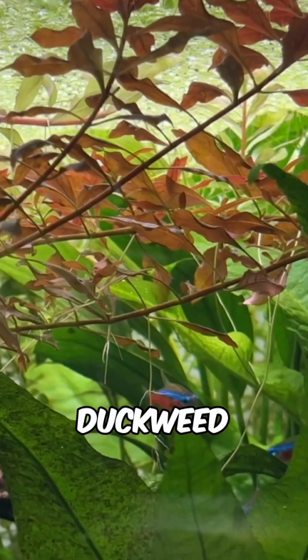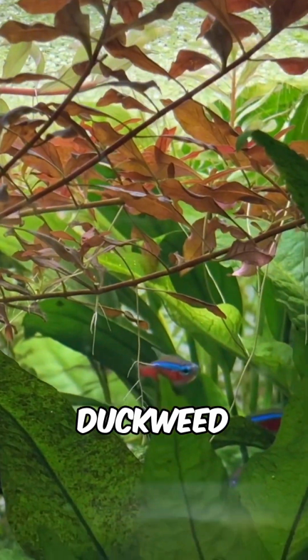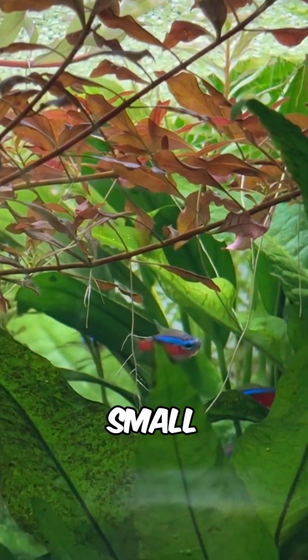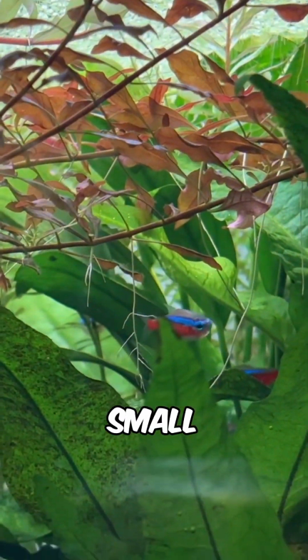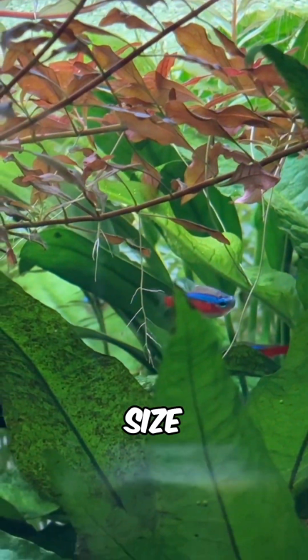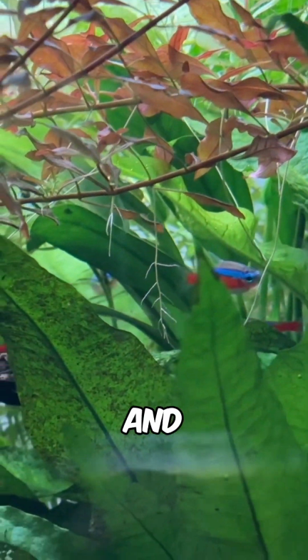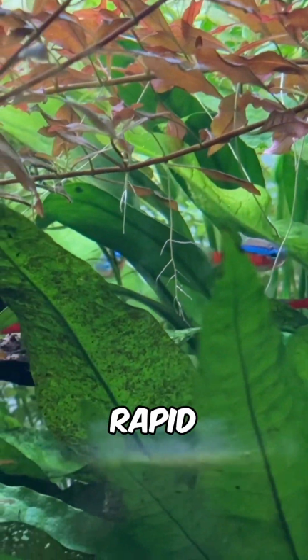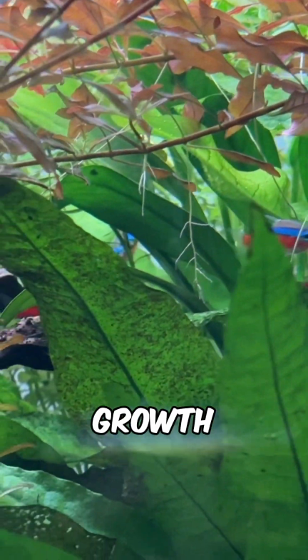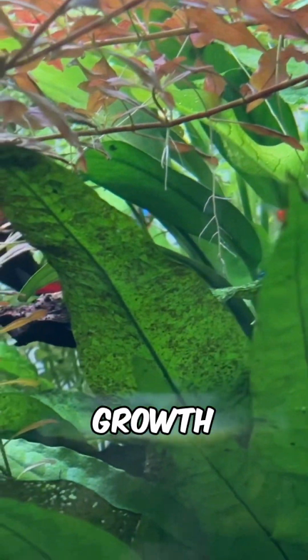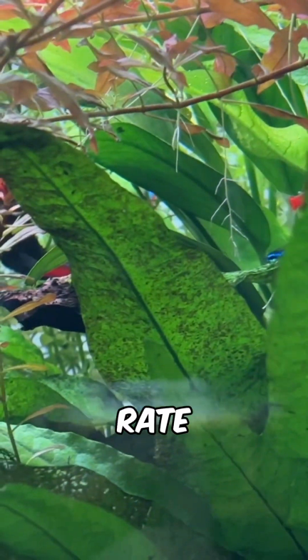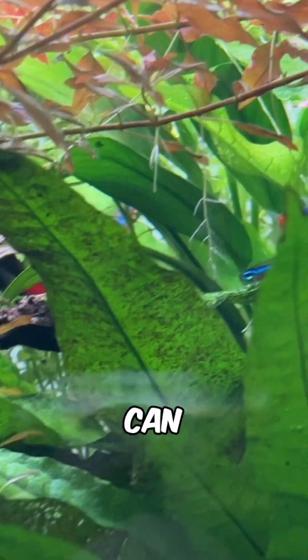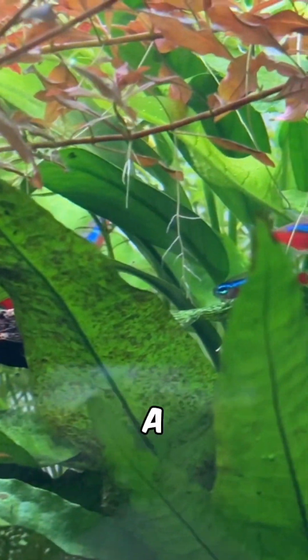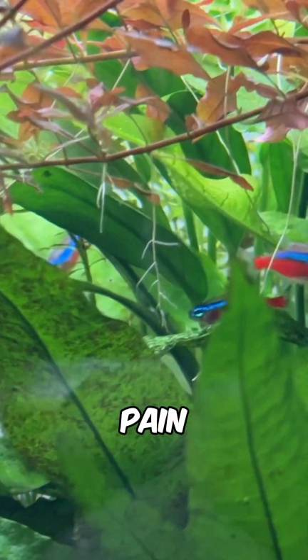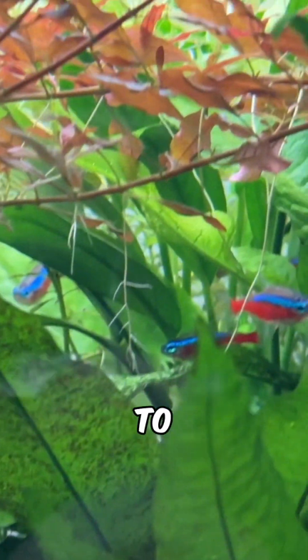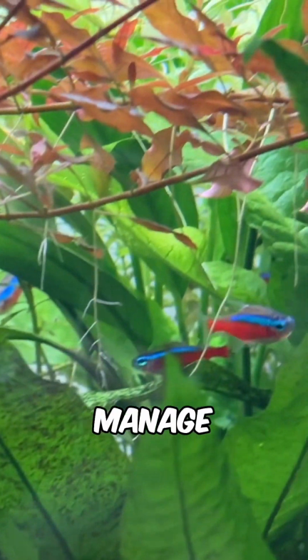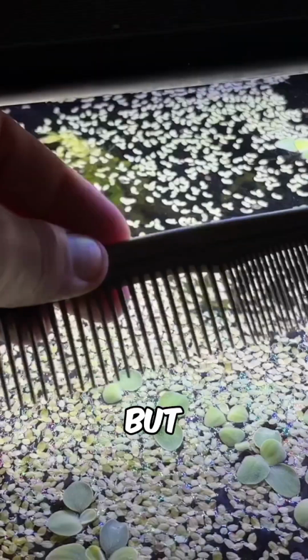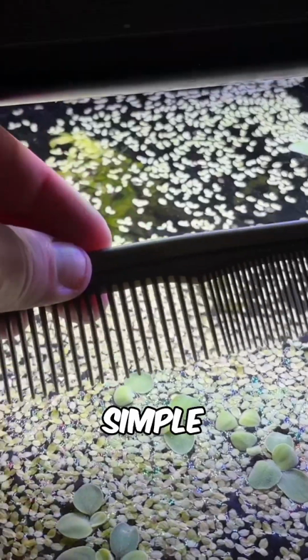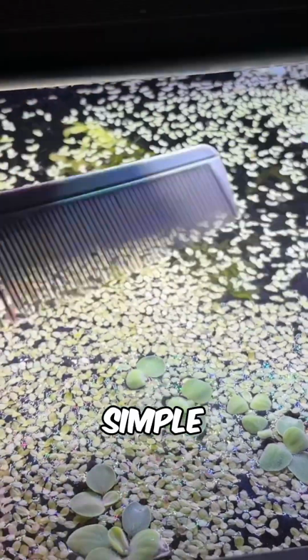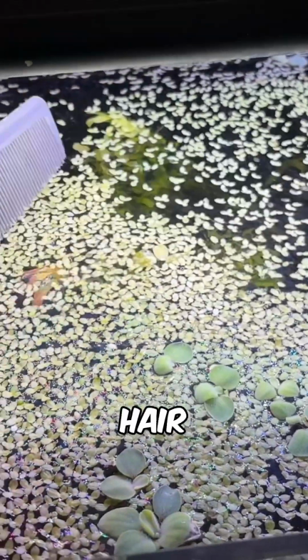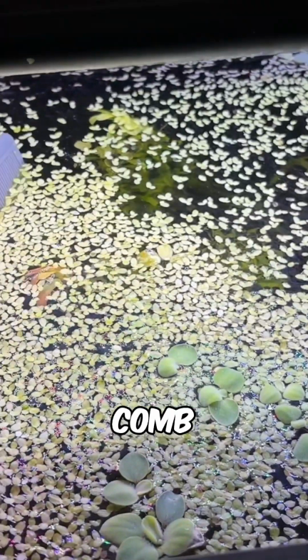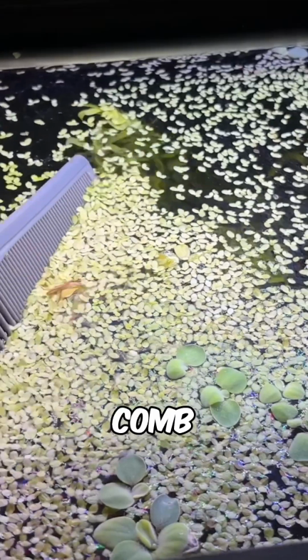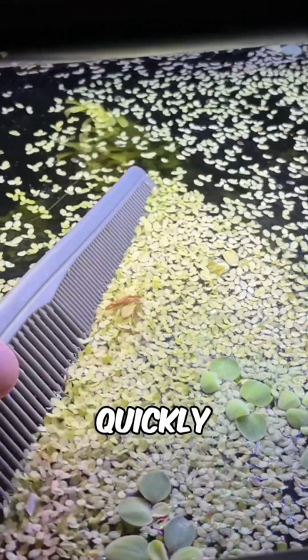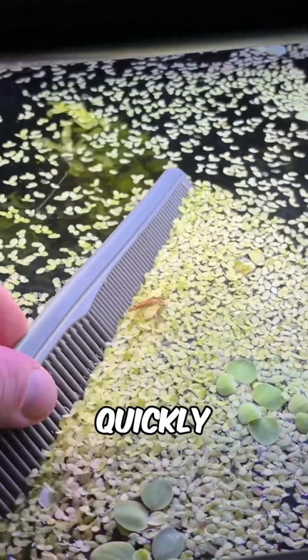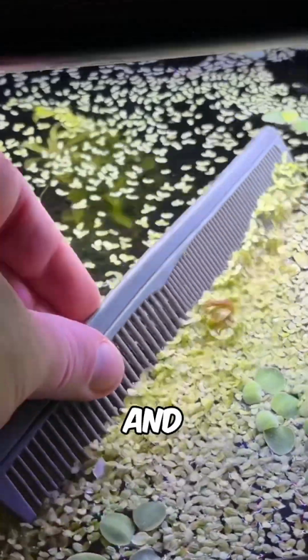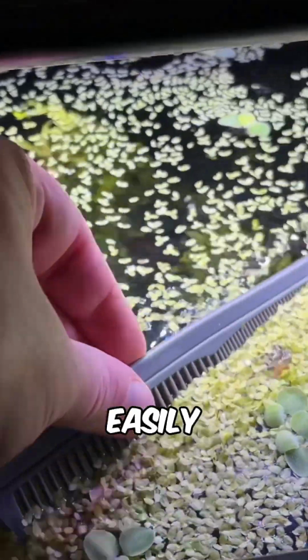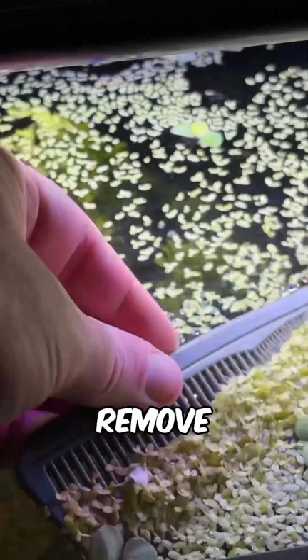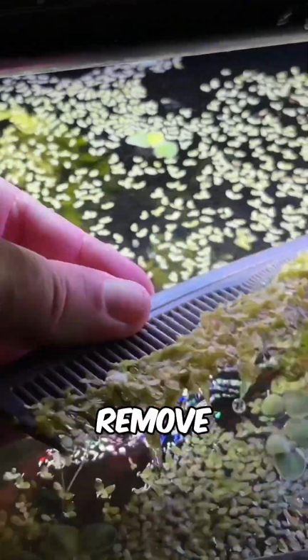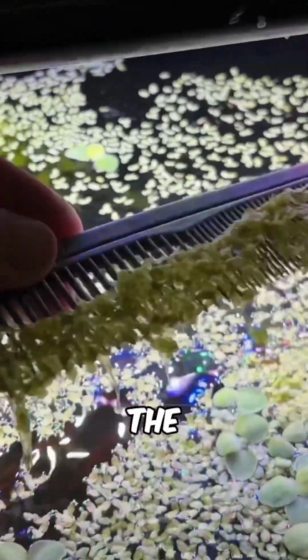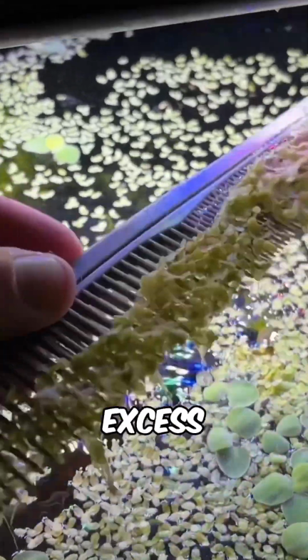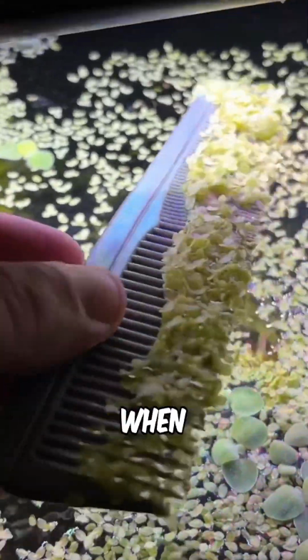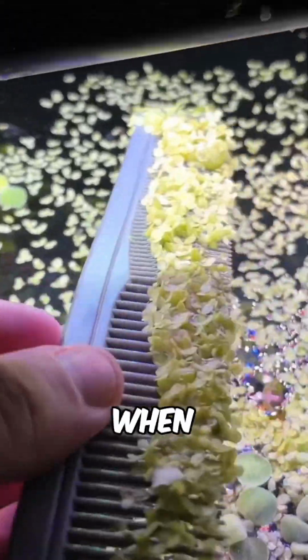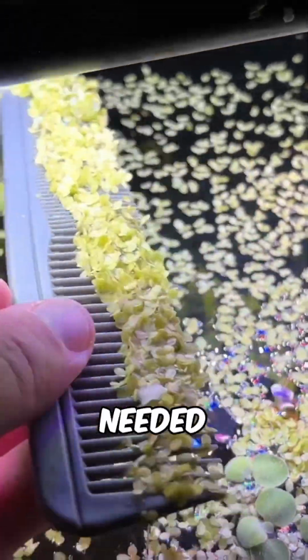Duckweed's small size and rapid growth rate can be a pain to manage, but a simple hair comb can quickly and easily remove the excess when needed.